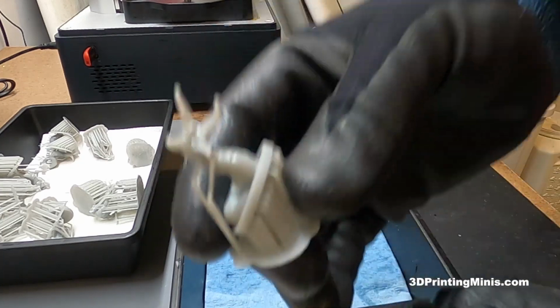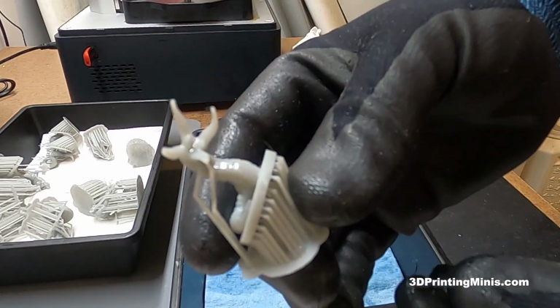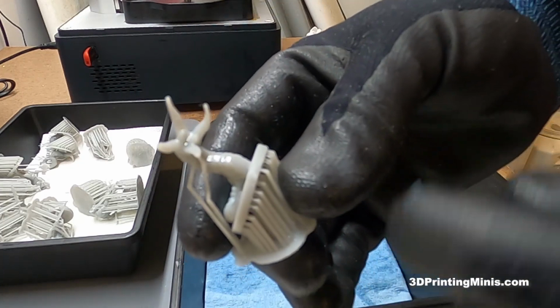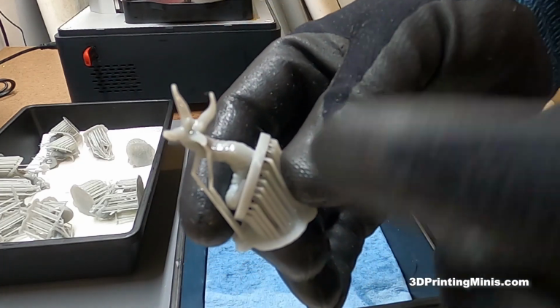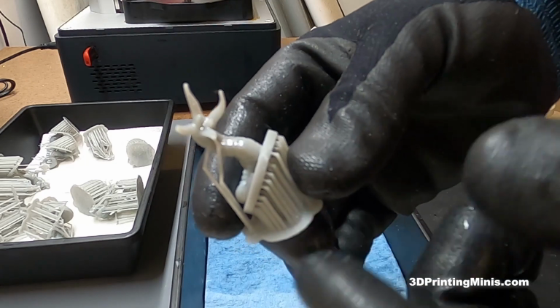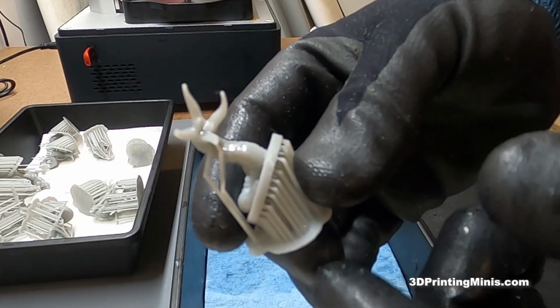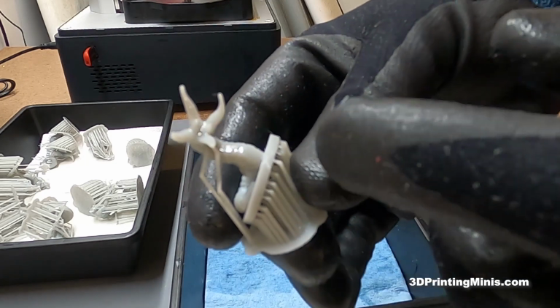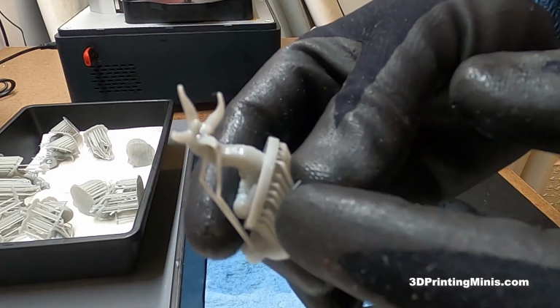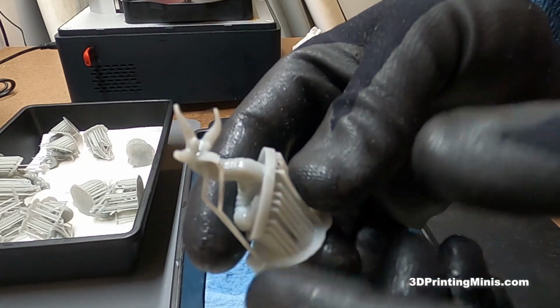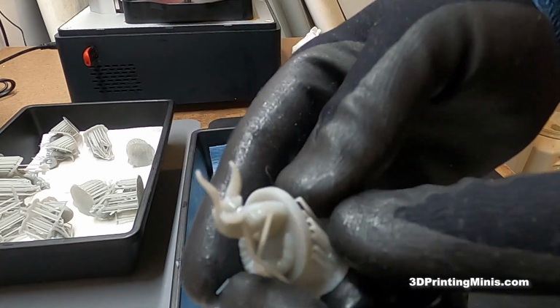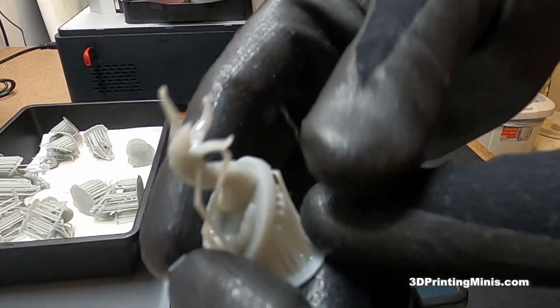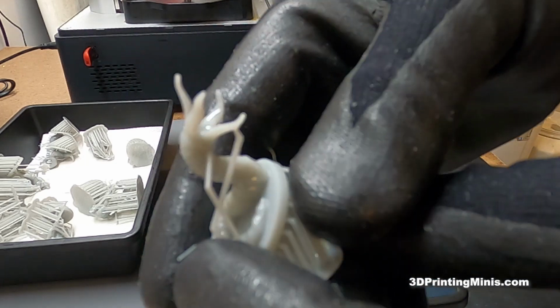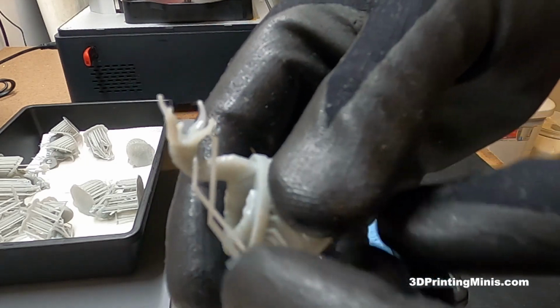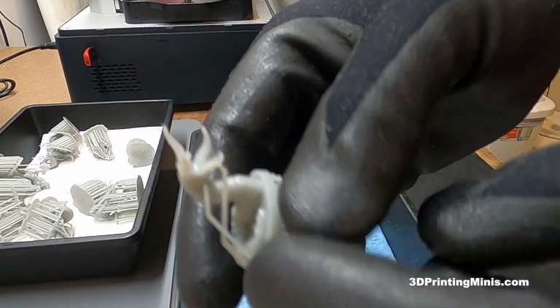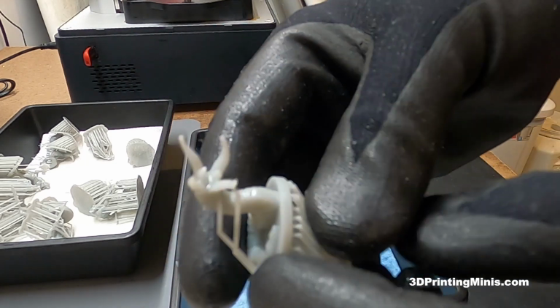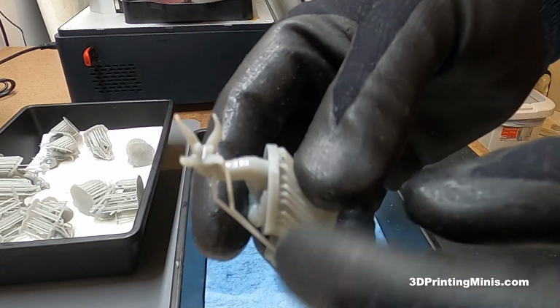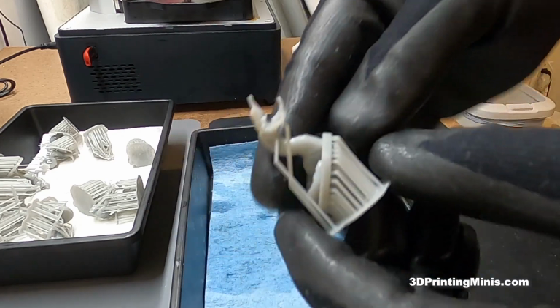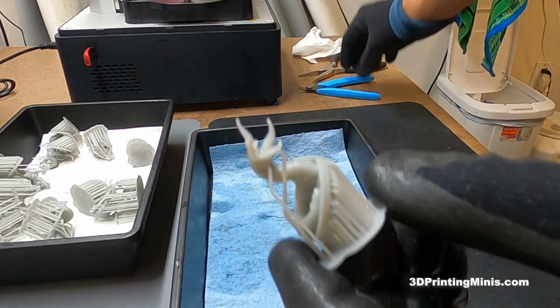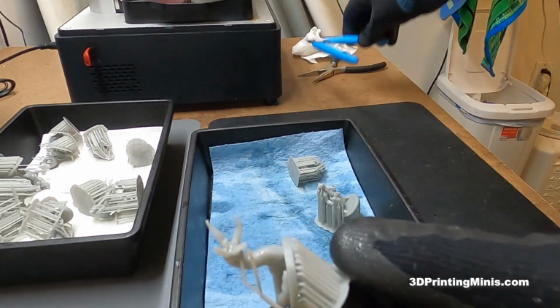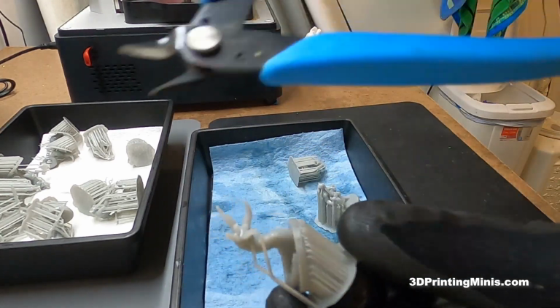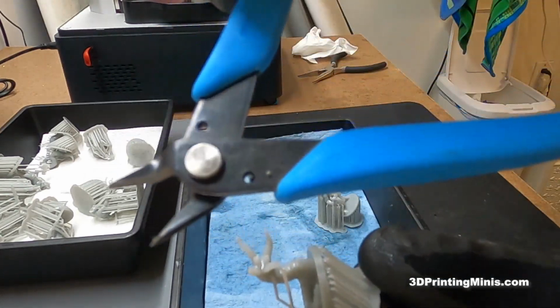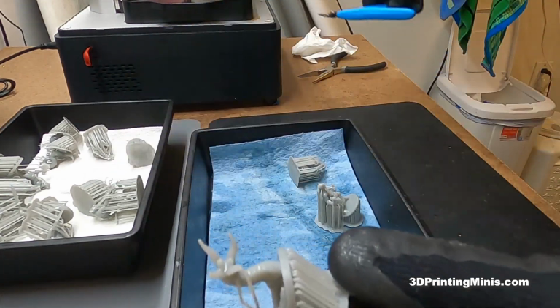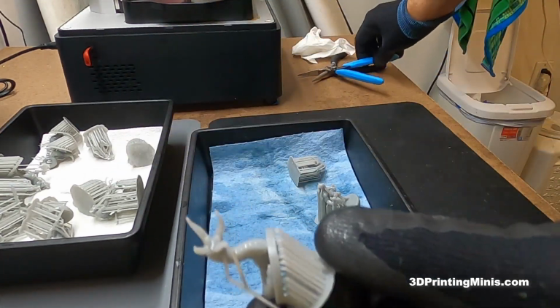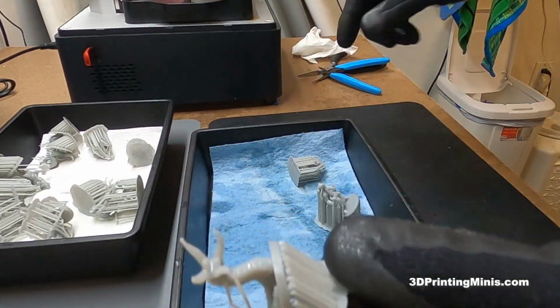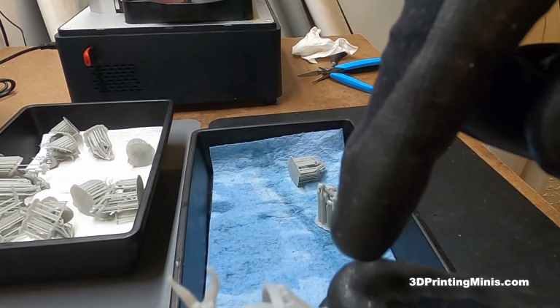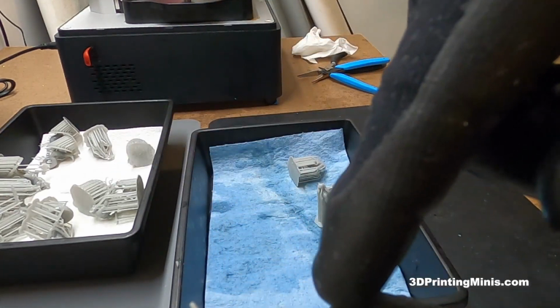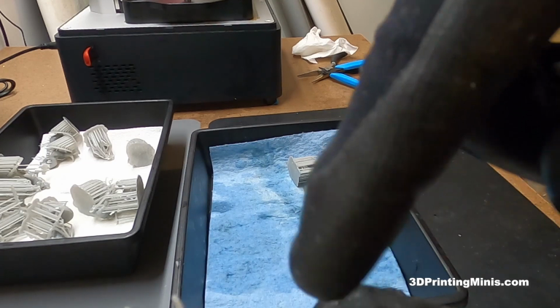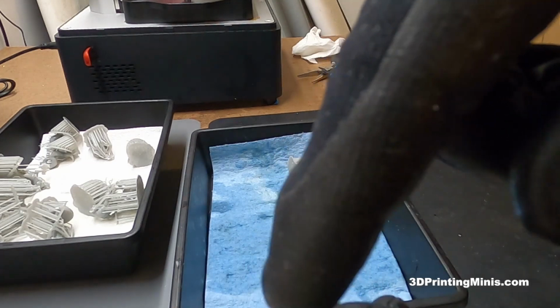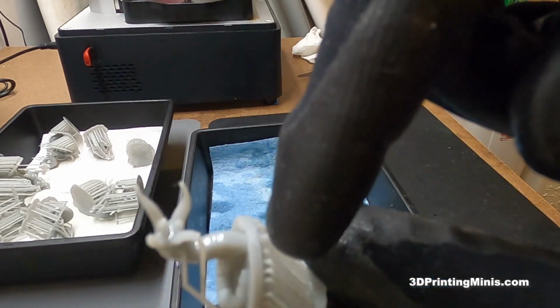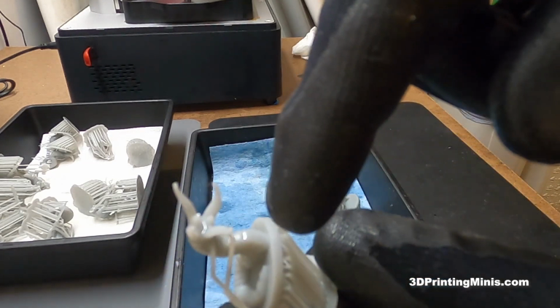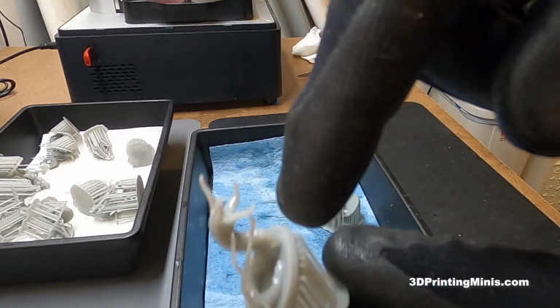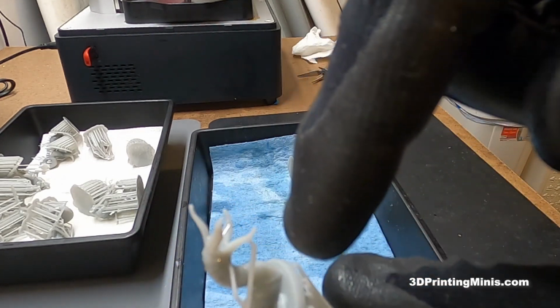If I cure this thing, these will be pretty much resin — rock hard and secured to my model. So each one that I either cut off with flush nippers or break off is gonna leave a pock mark or a bump all over my model. And I don't want that.